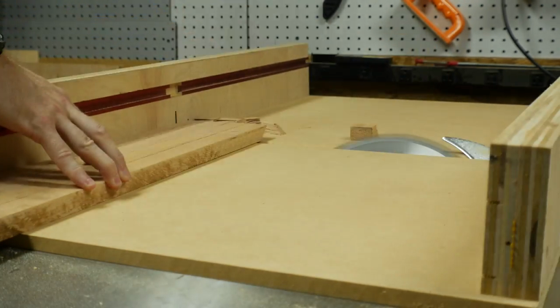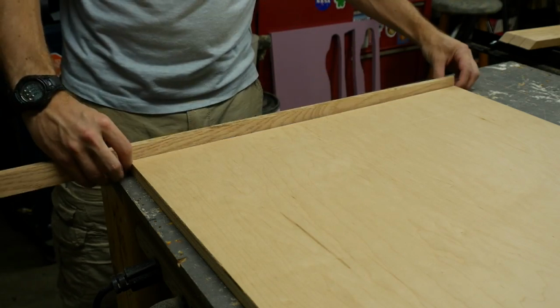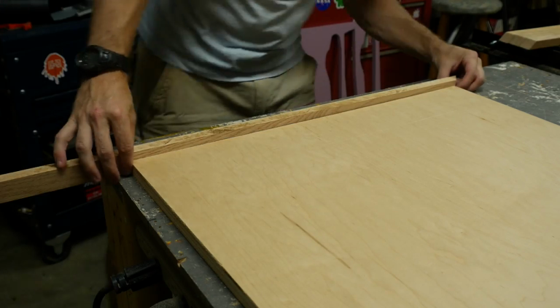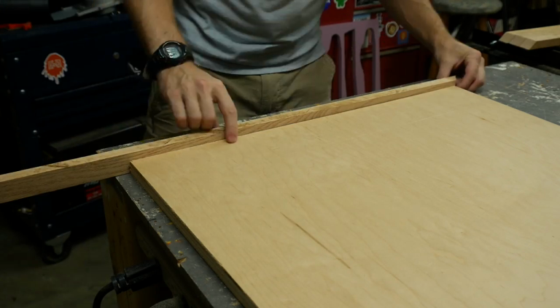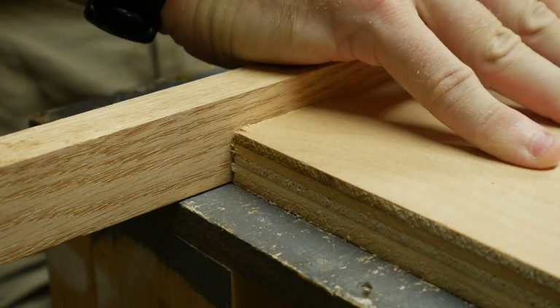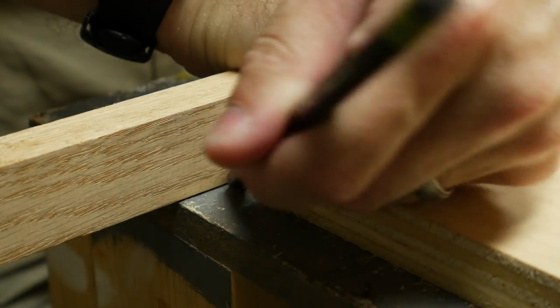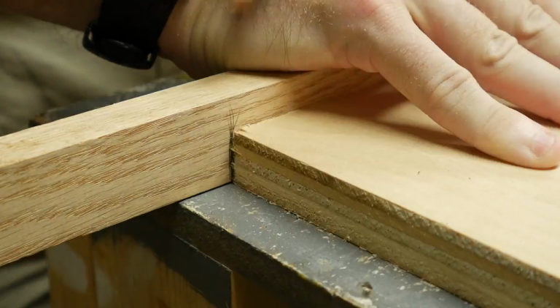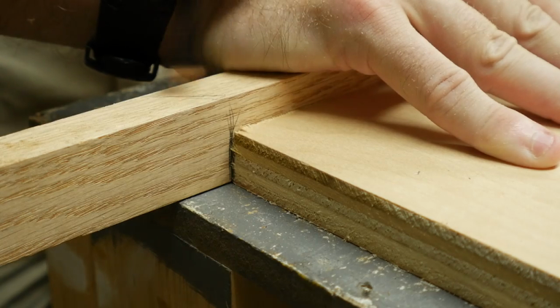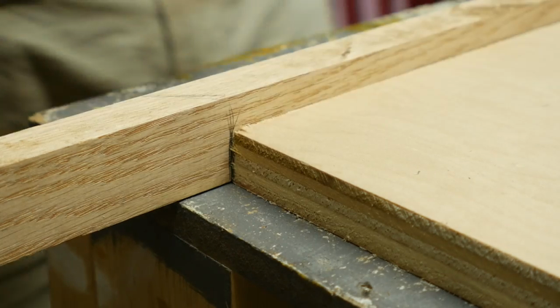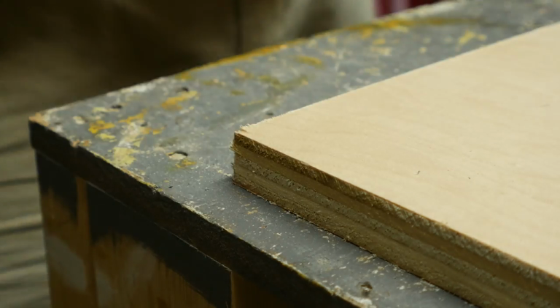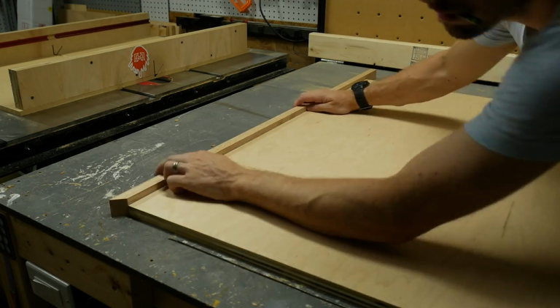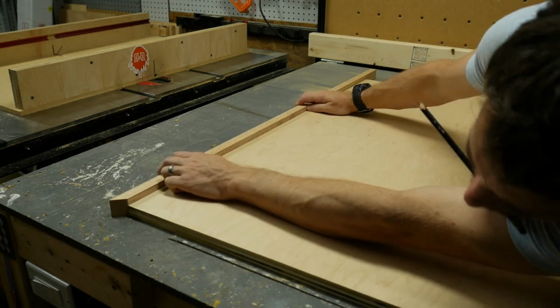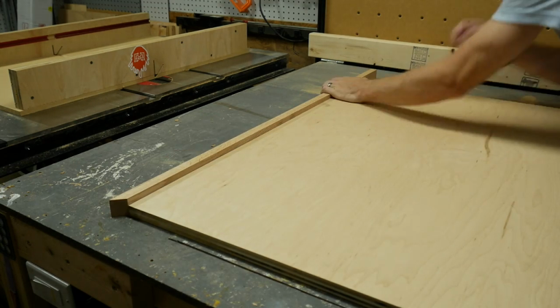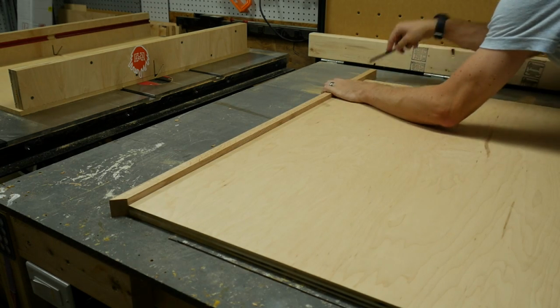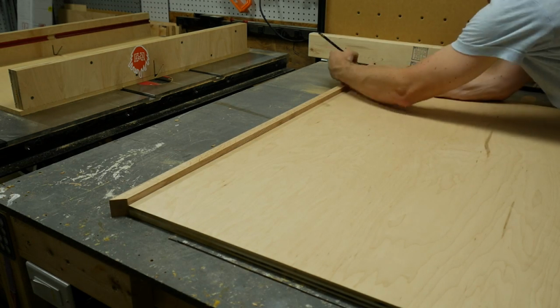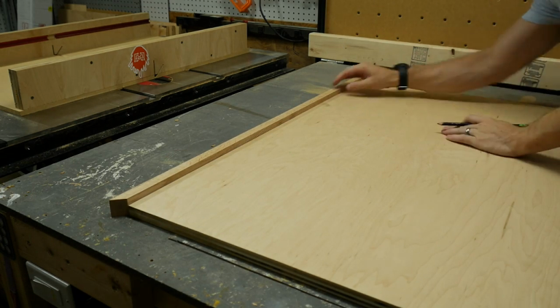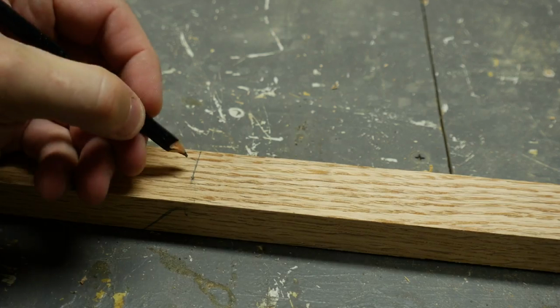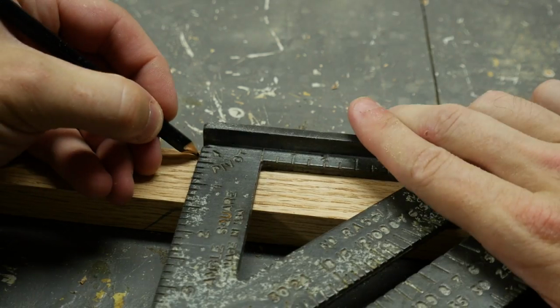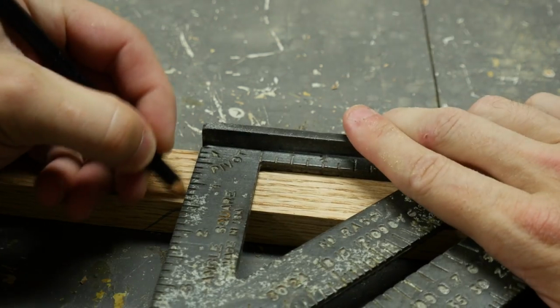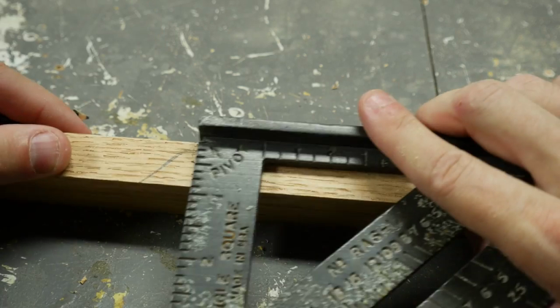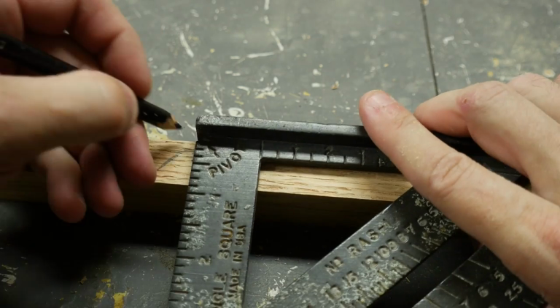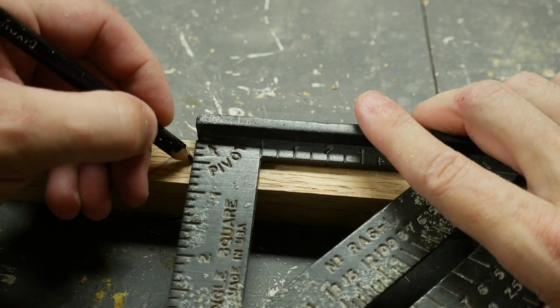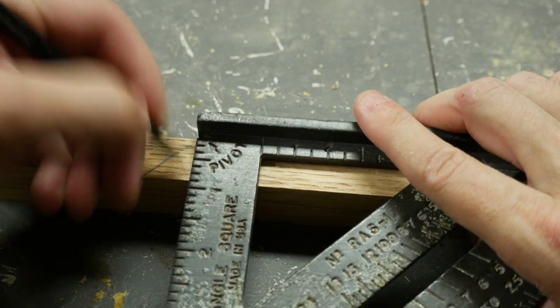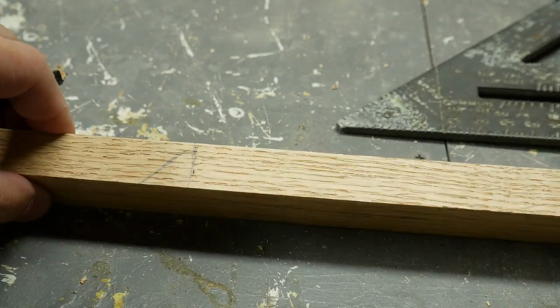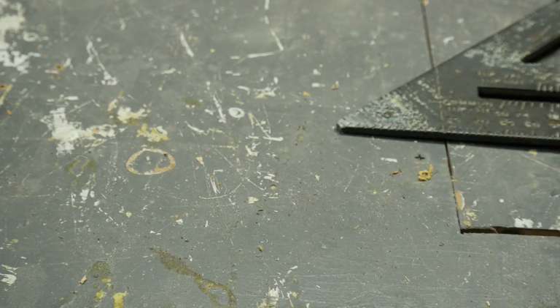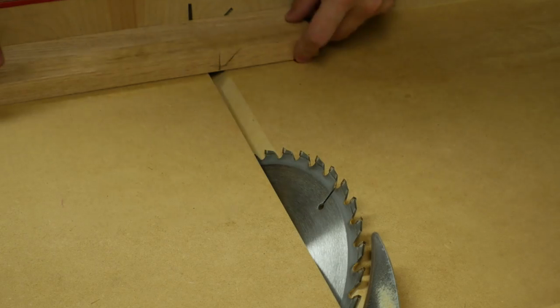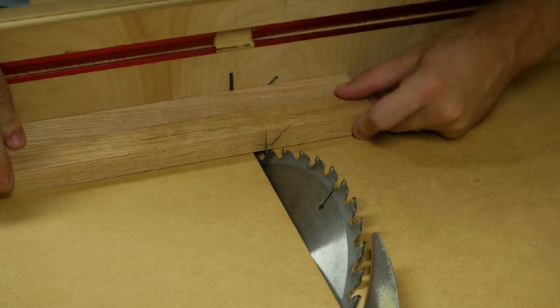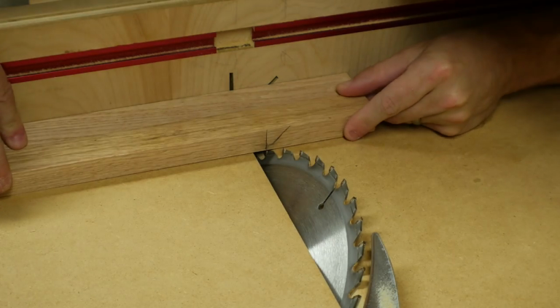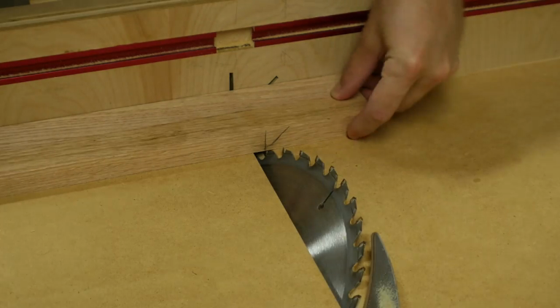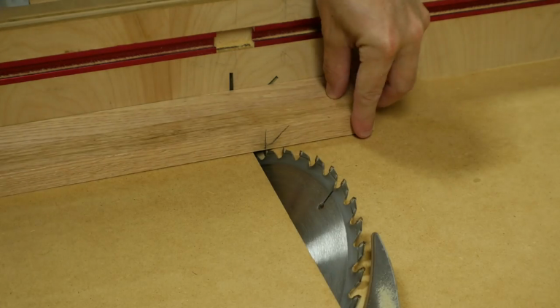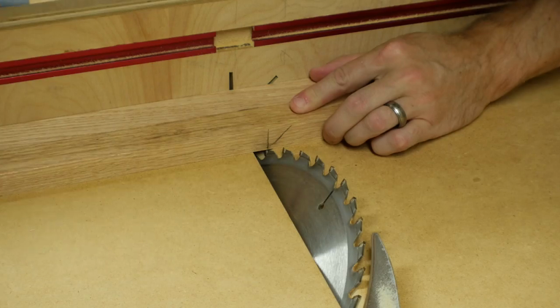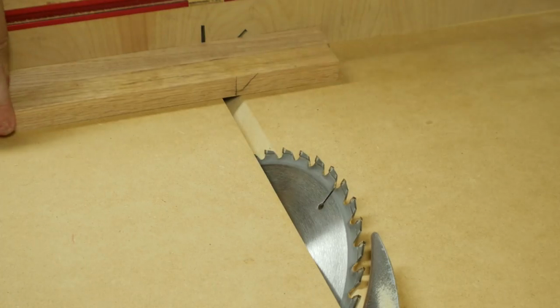By setting the pieces in place, I could mark where the miter needed to start on the opposite edge. I needed to cut the miter opposite to the one I had cut before, so I used a square to move my line around the piece of wood. Then I cut two pieces of wood at the same time so that they matched.